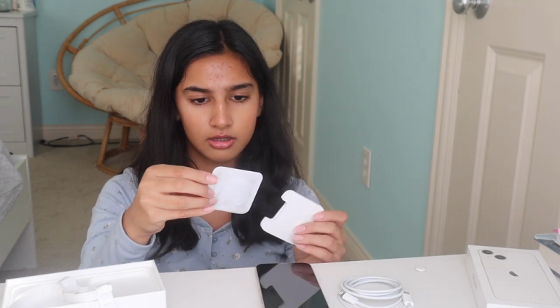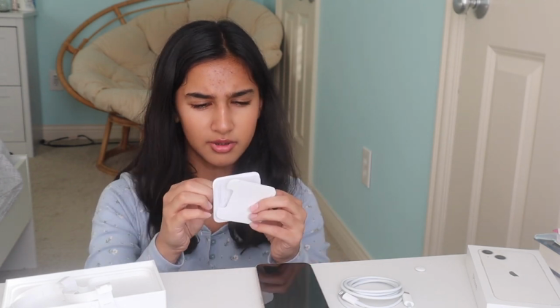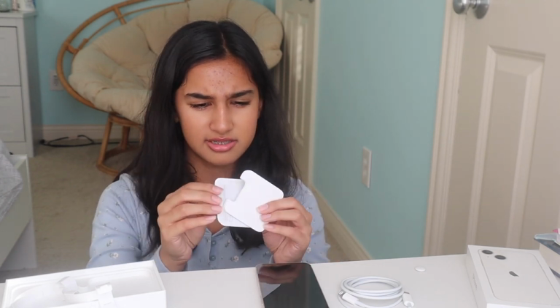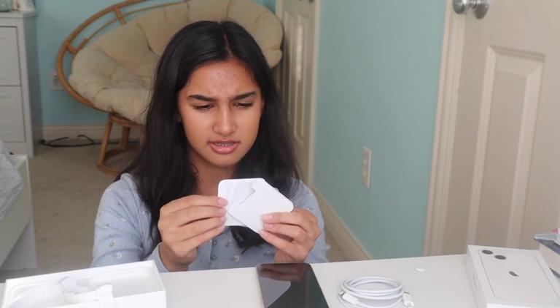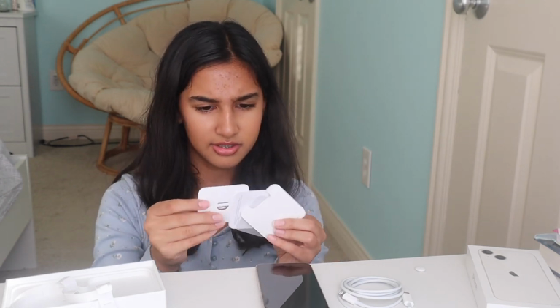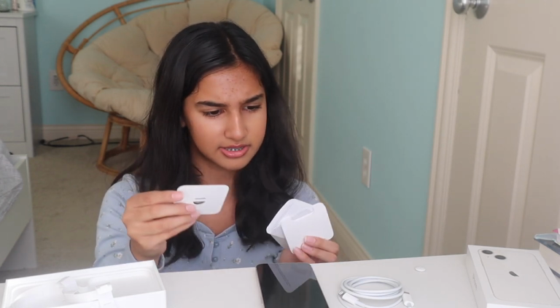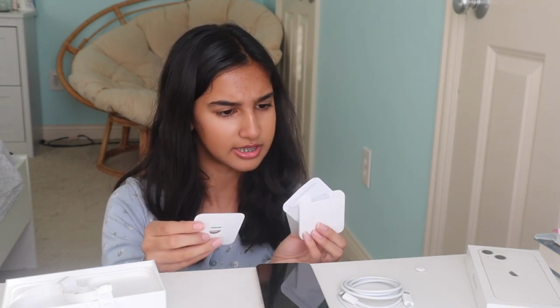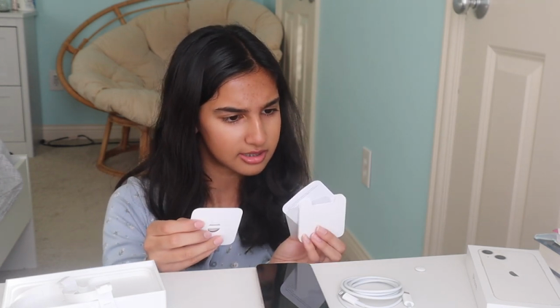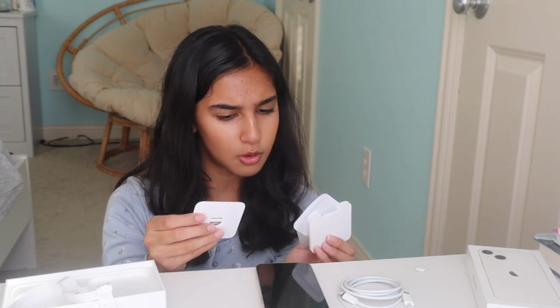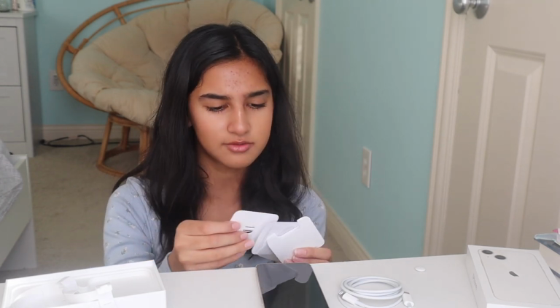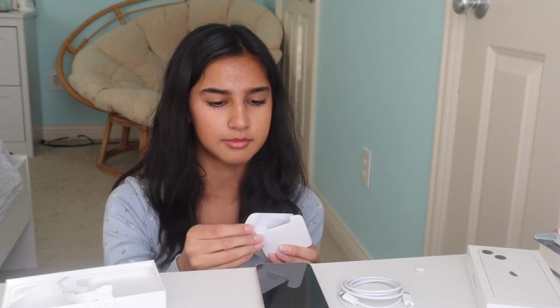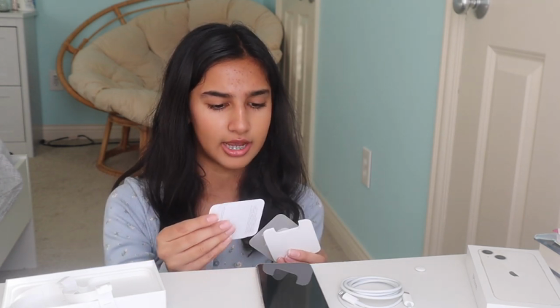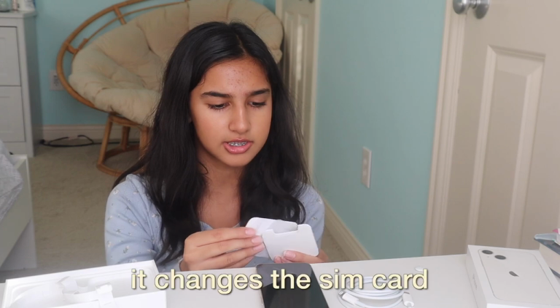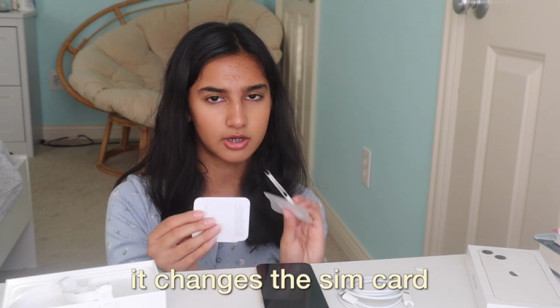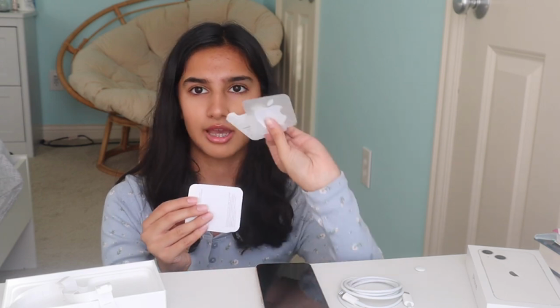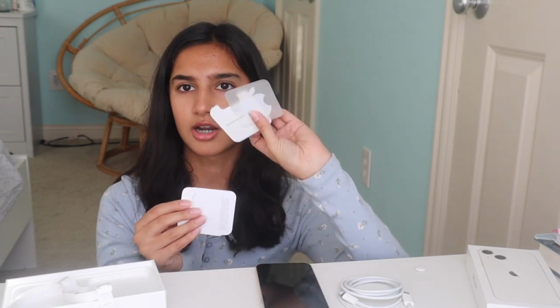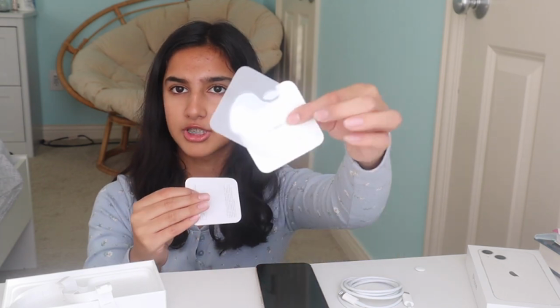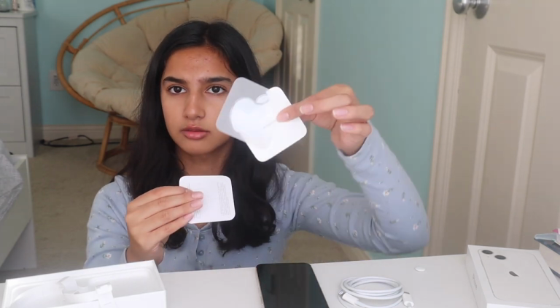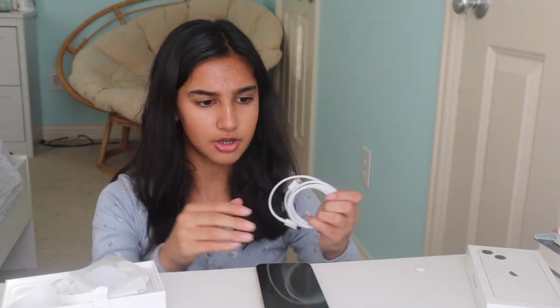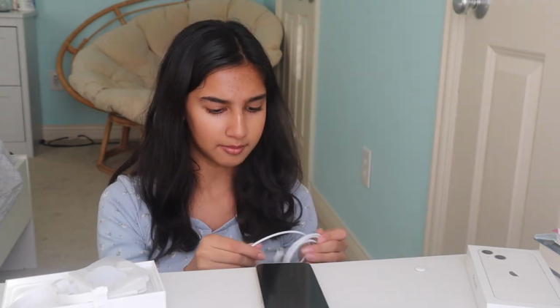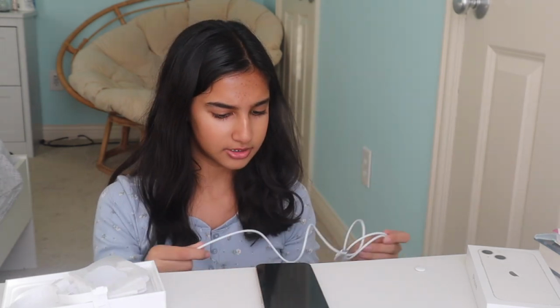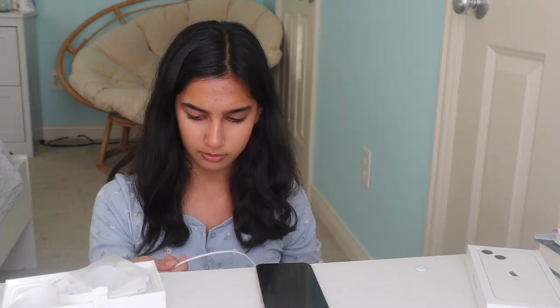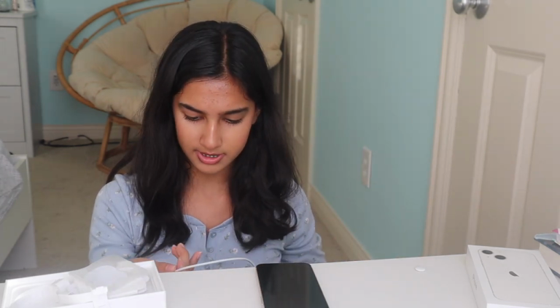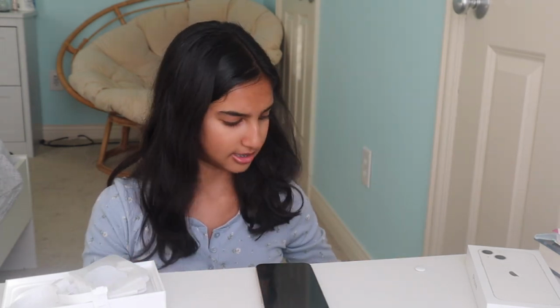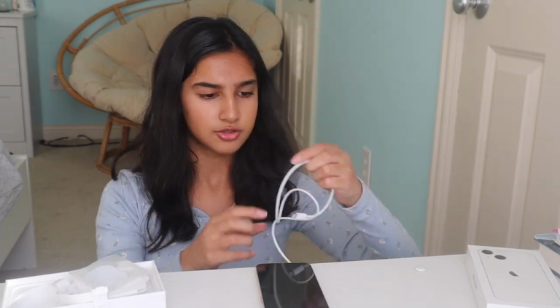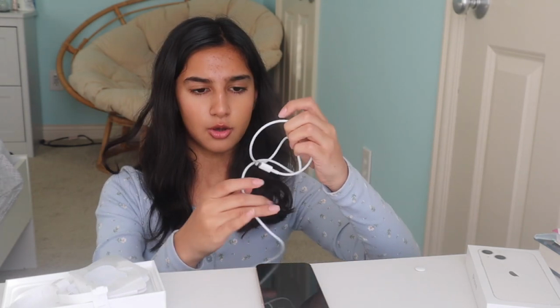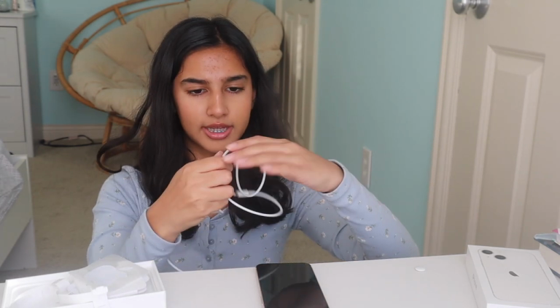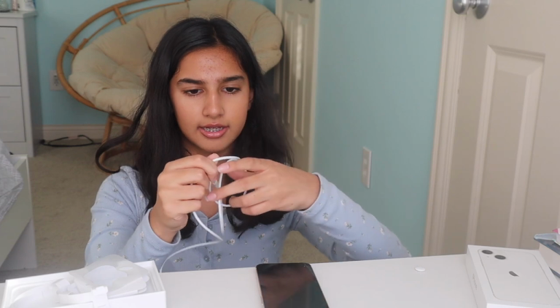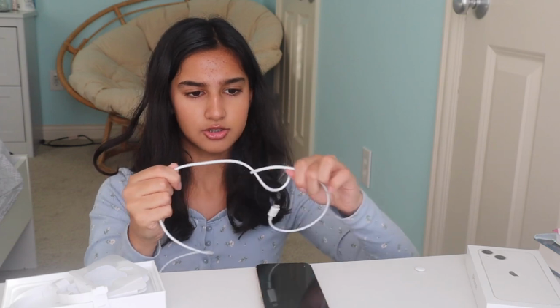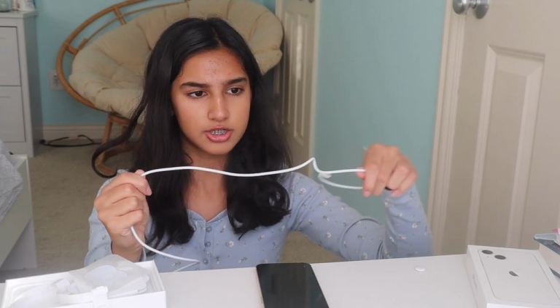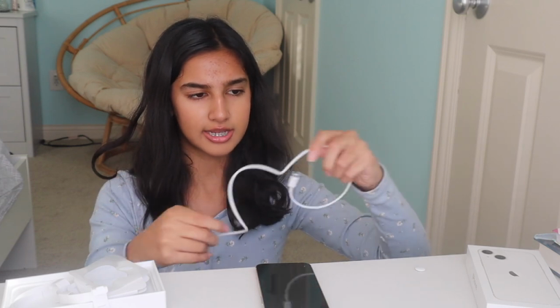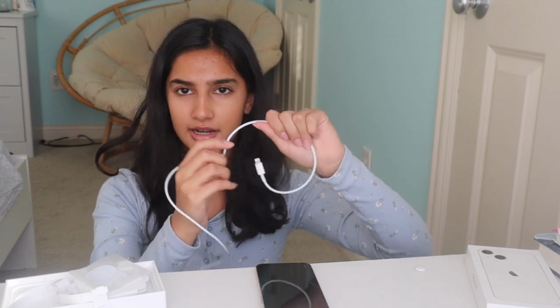Wait, what is this? I forget what this little key thing is — oh, I think it's for the SIM card, yeah, to change the SIM card. And then we have our Apple sticker. So I need to pop this in so we can get this charged and set it up.